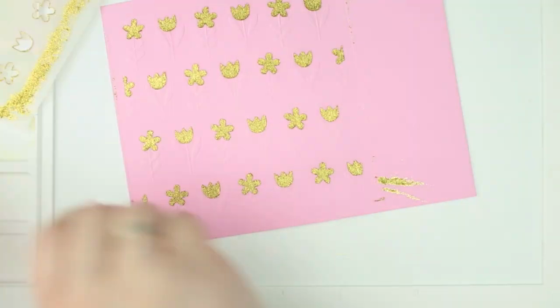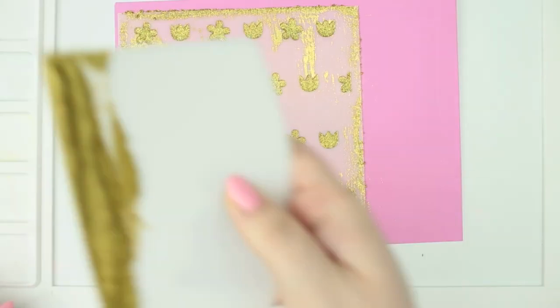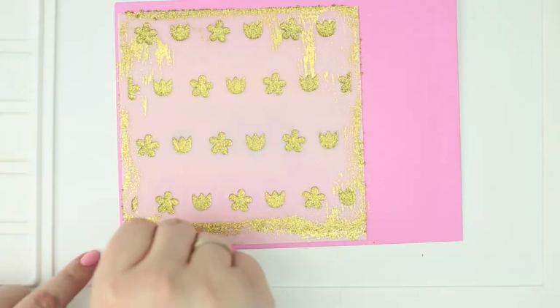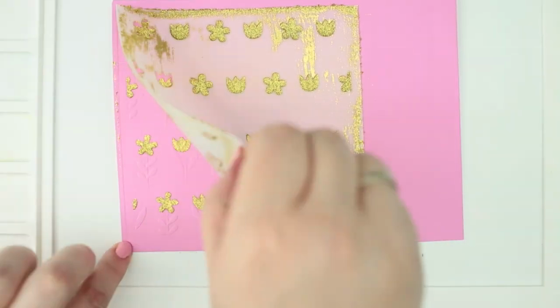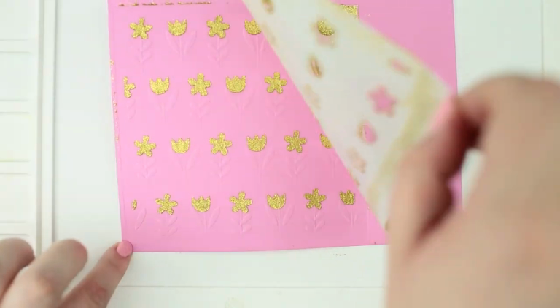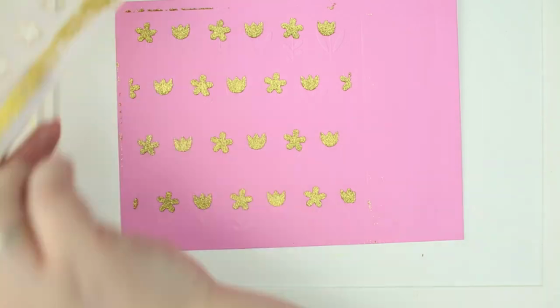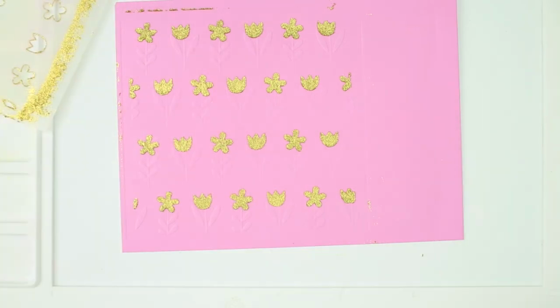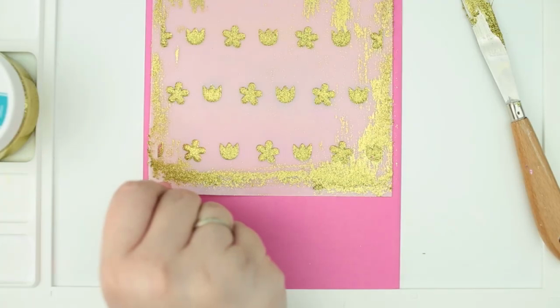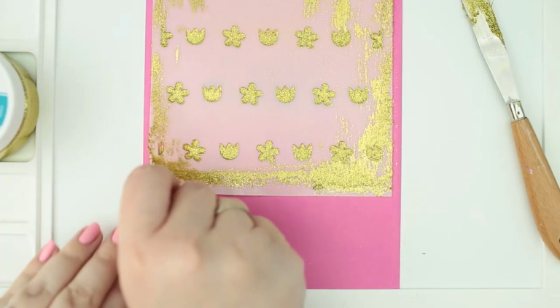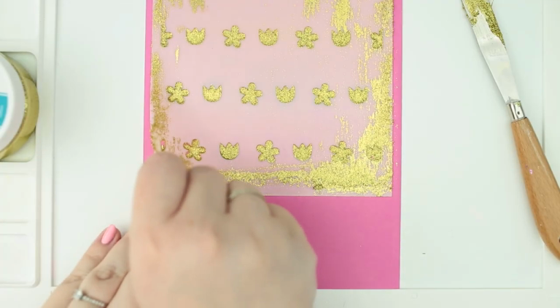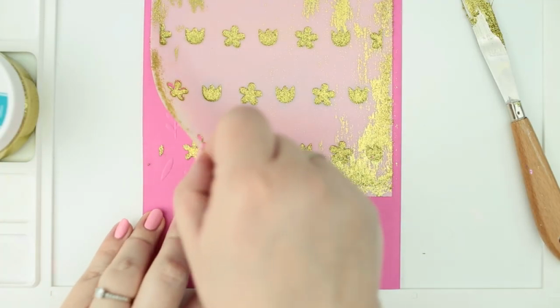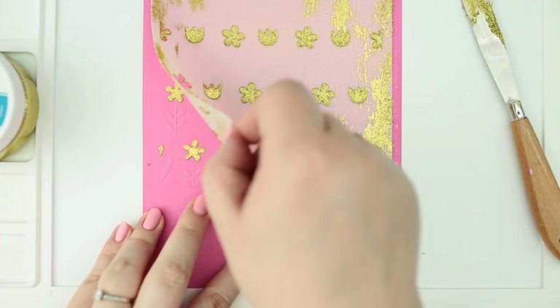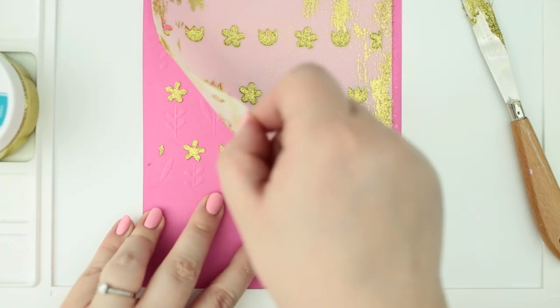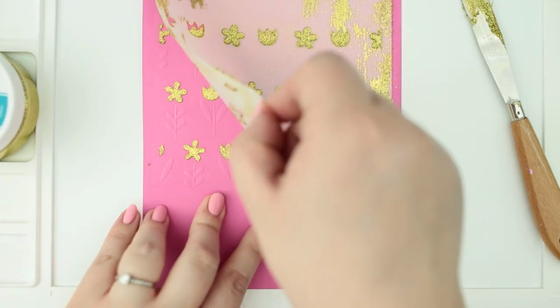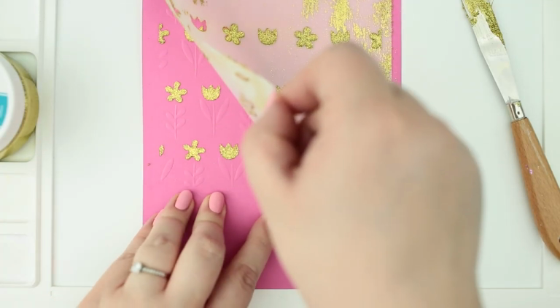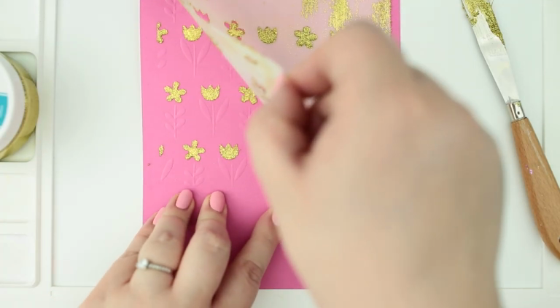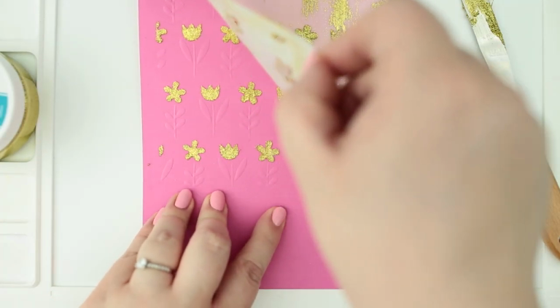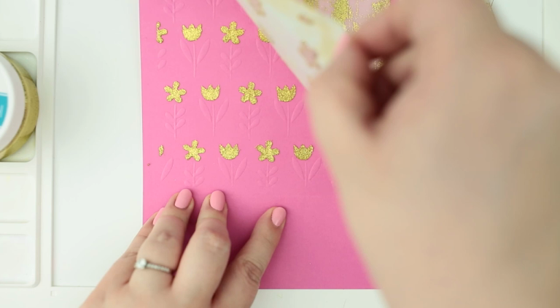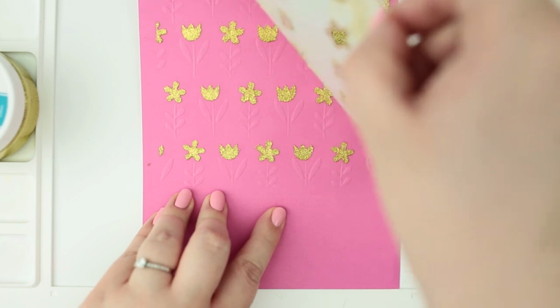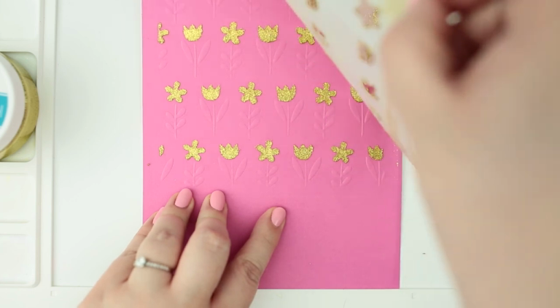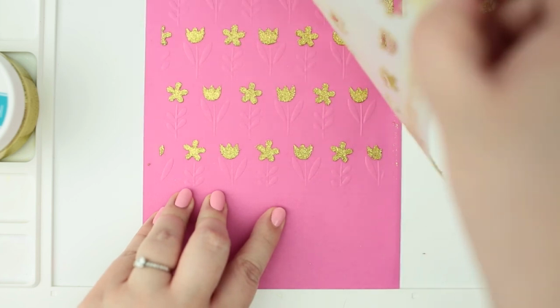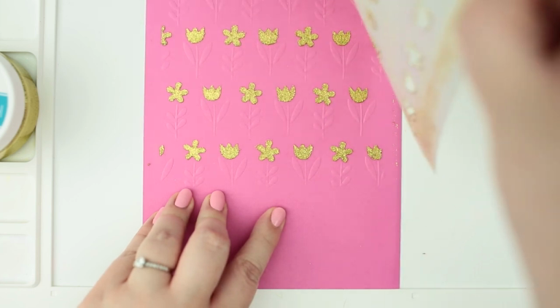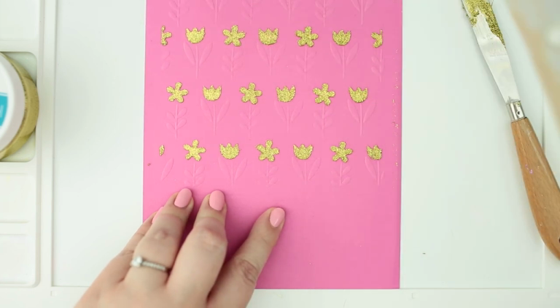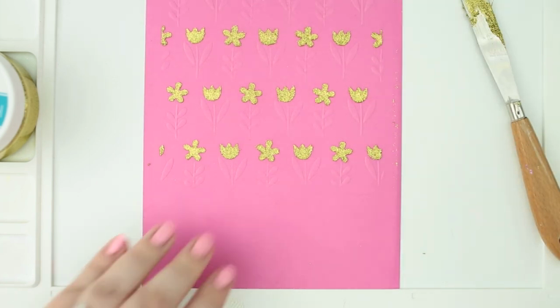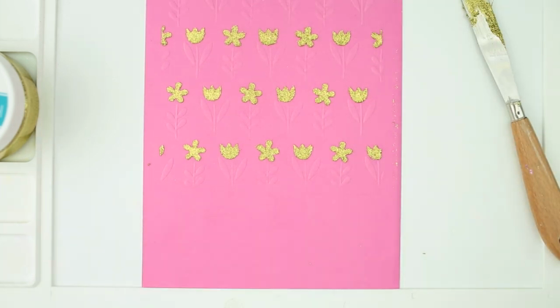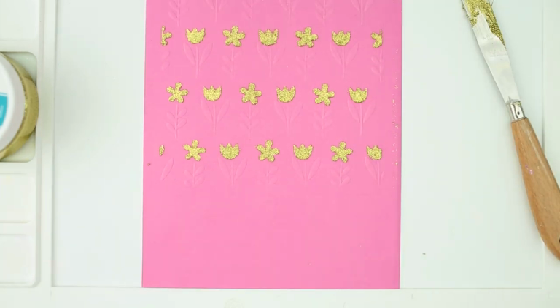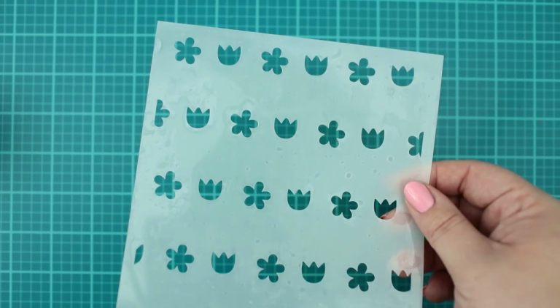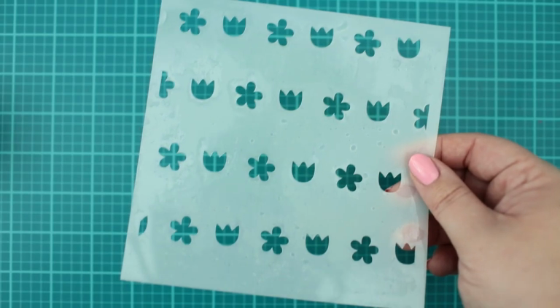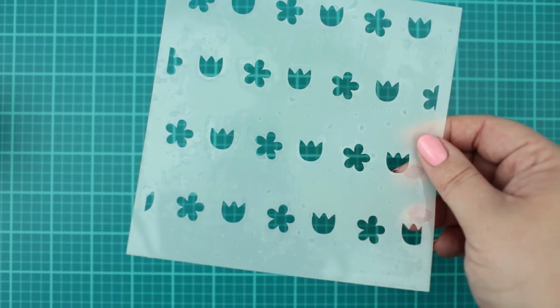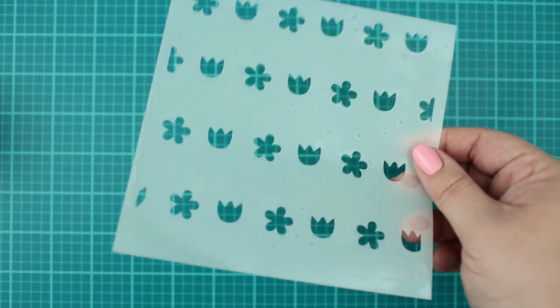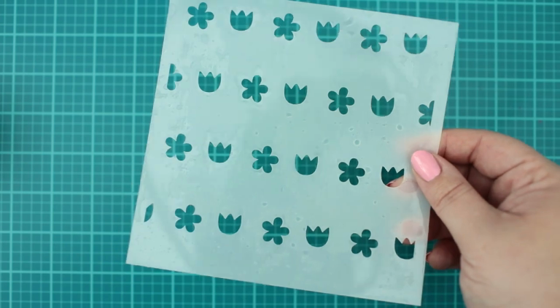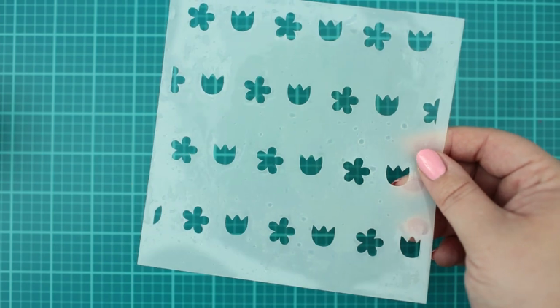When the last cardstock is done, I am letting them air dry for 1 hour. I am washing the stencil and the tools with soapy water immediately and the stencil looks like new again.